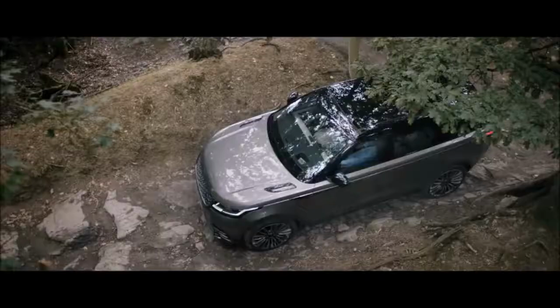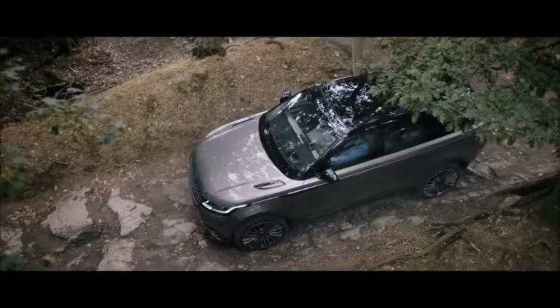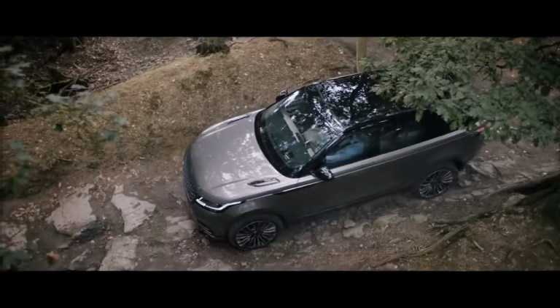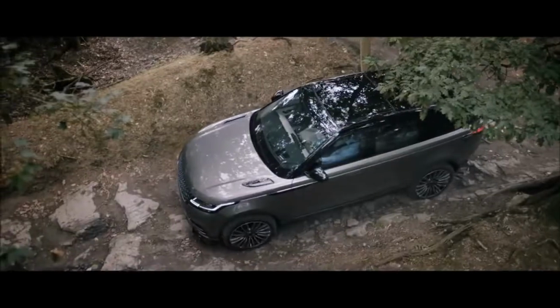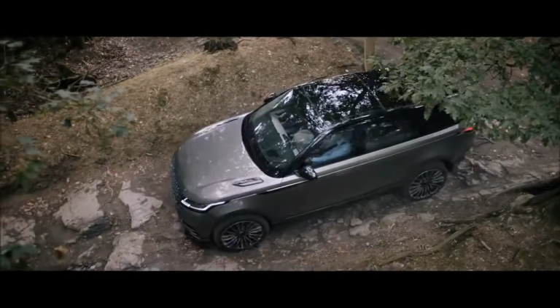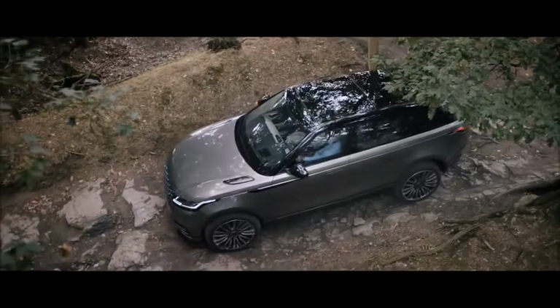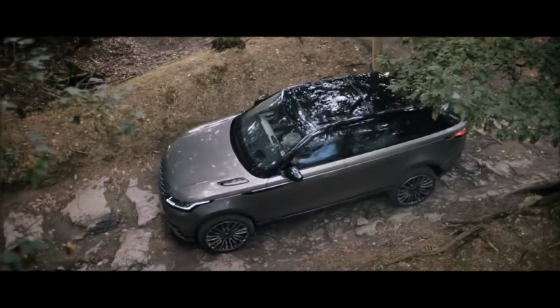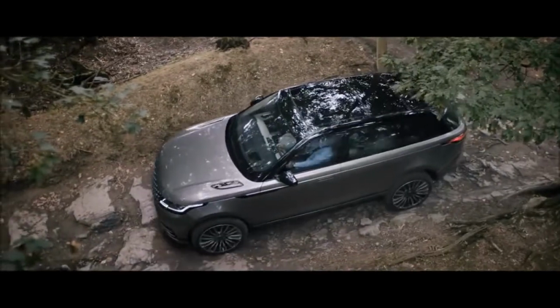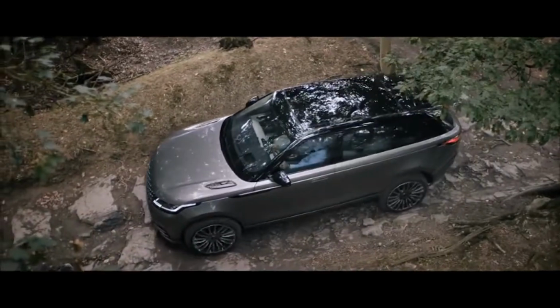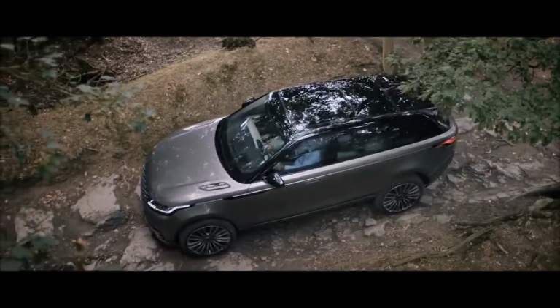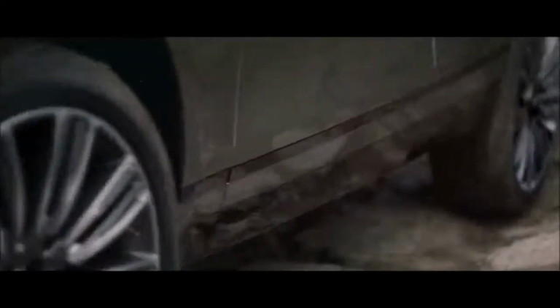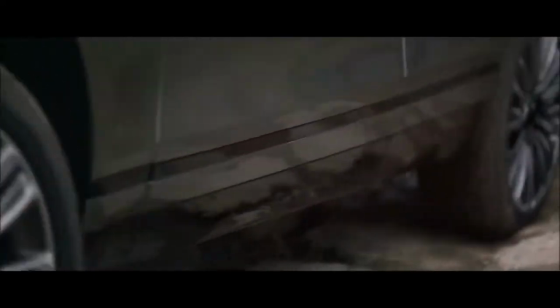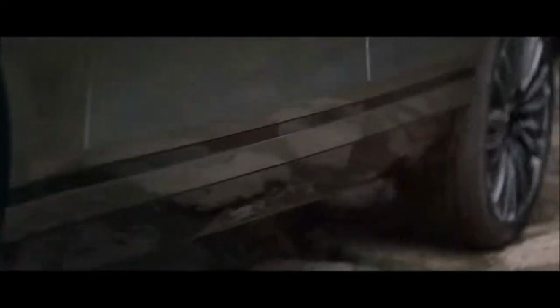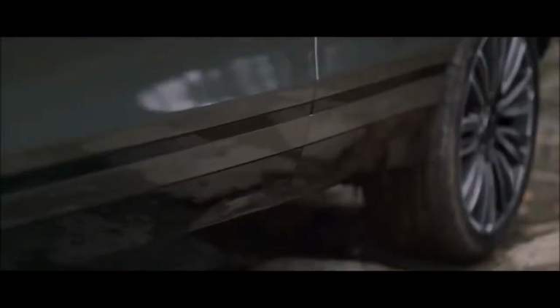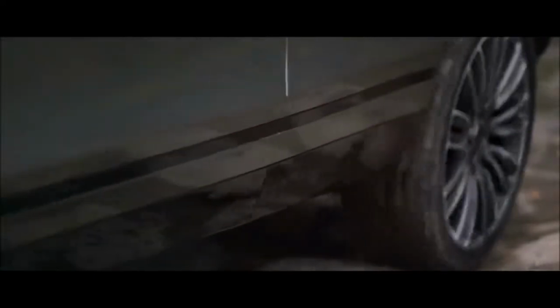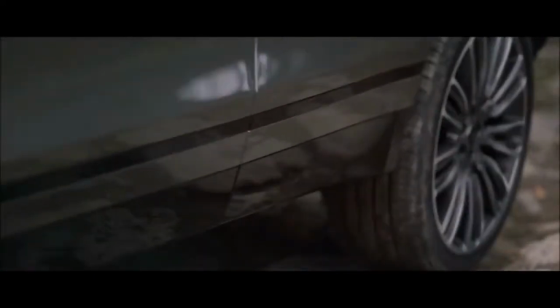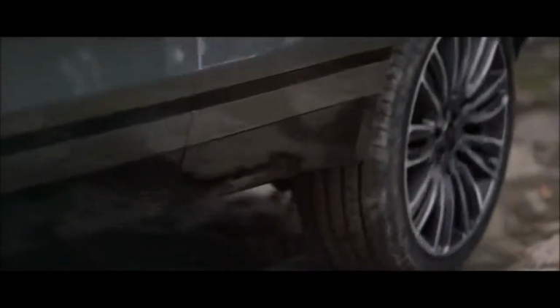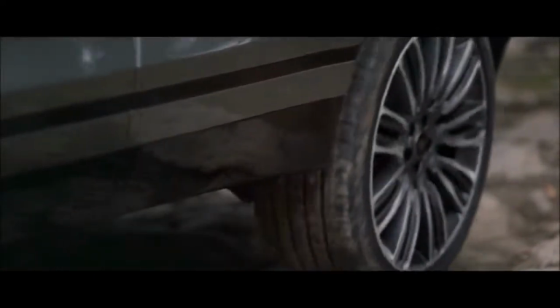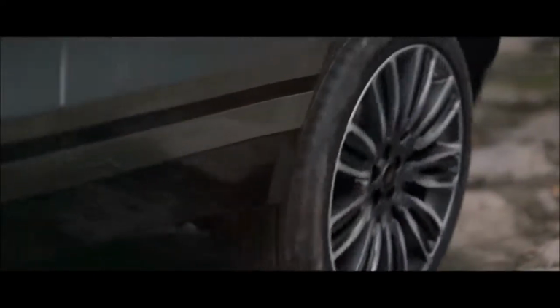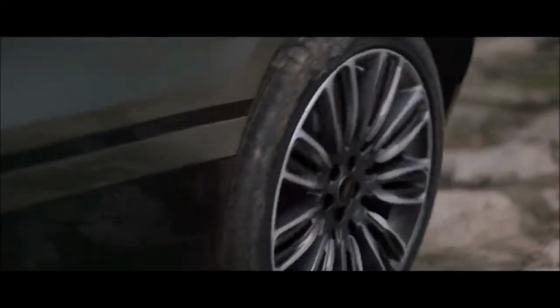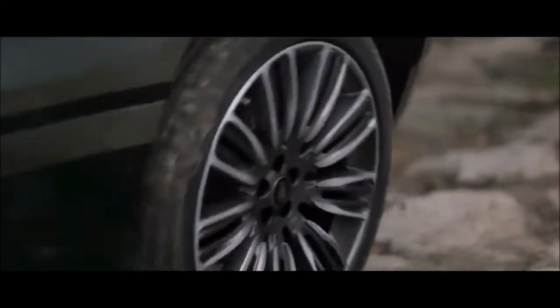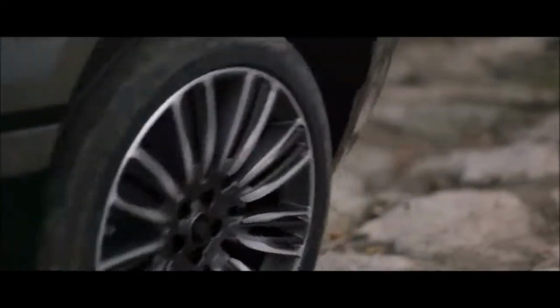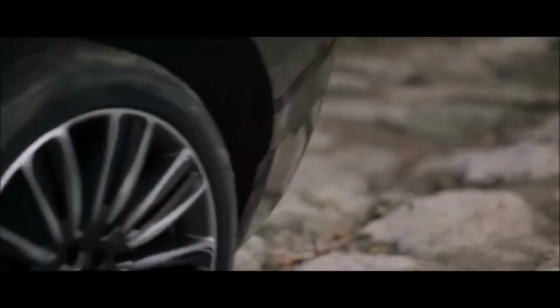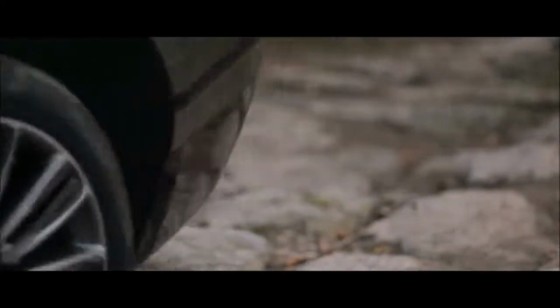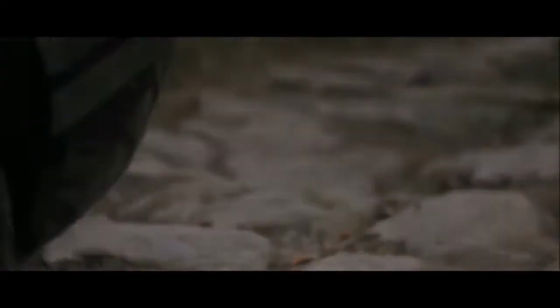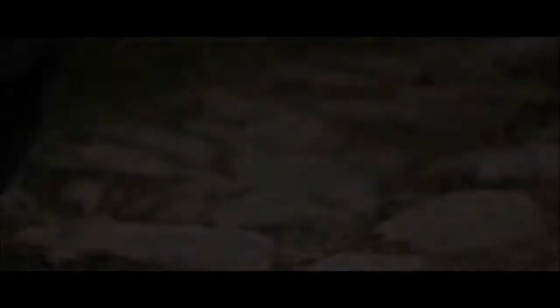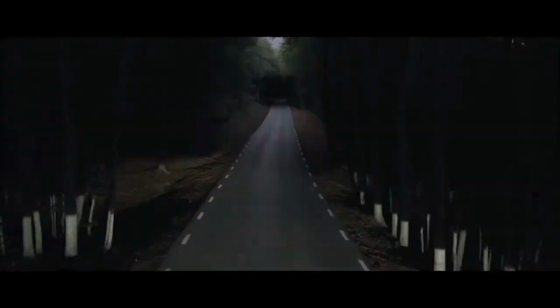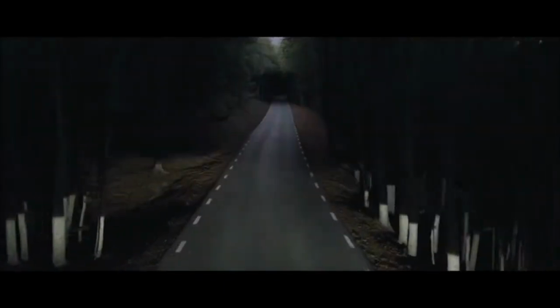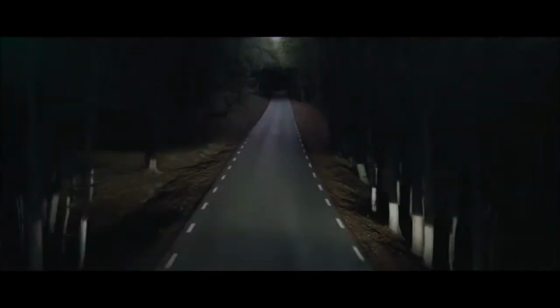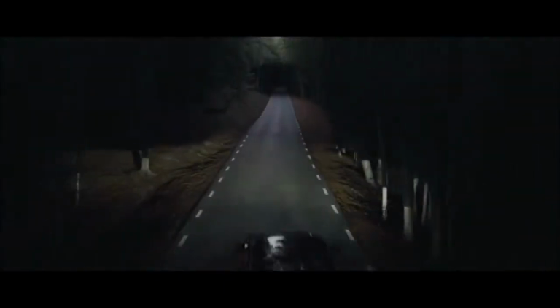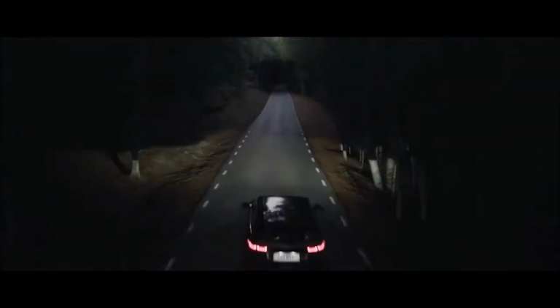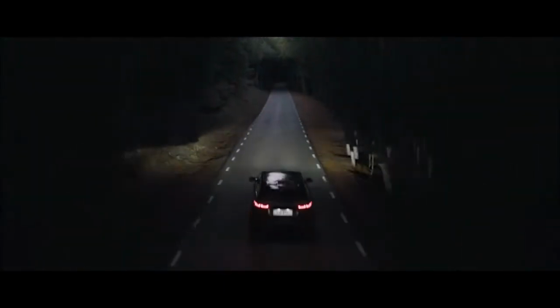The air suspension can also raise the vehicle to 251 millimetres, delivering class-leading ground clearance, approach, break-over and departure angles.